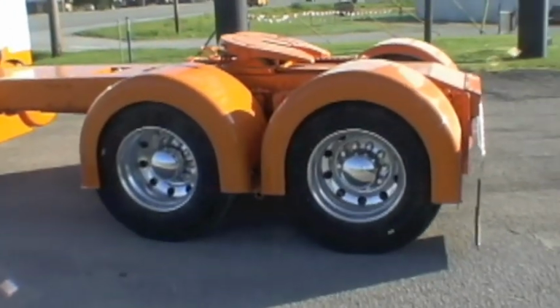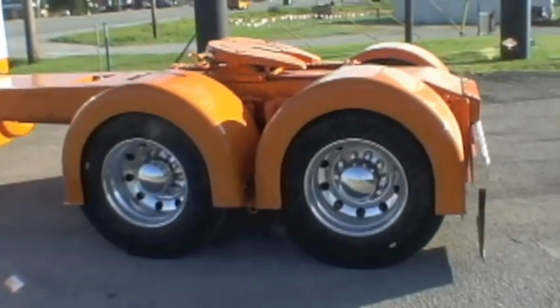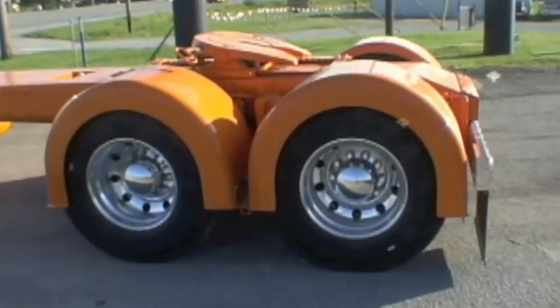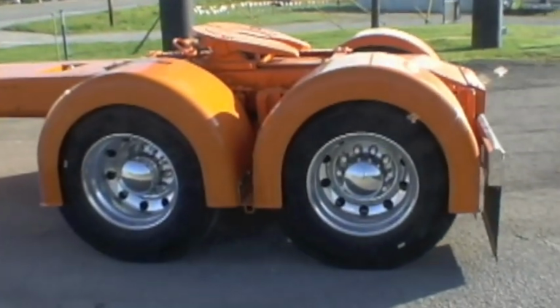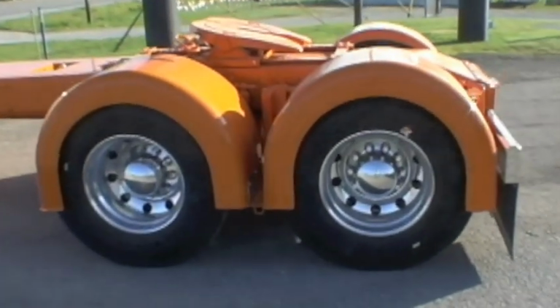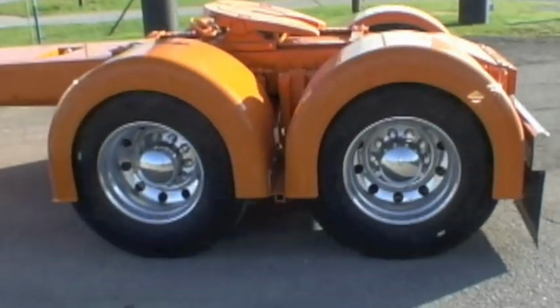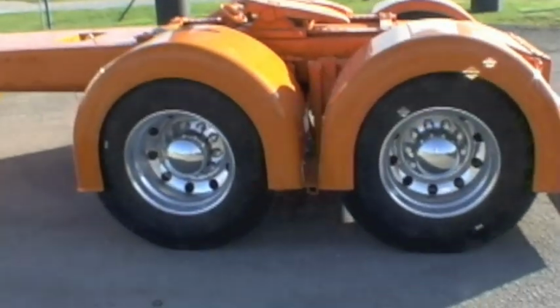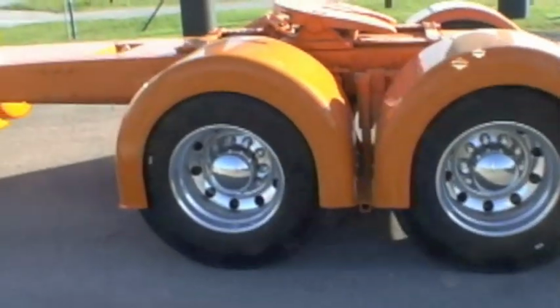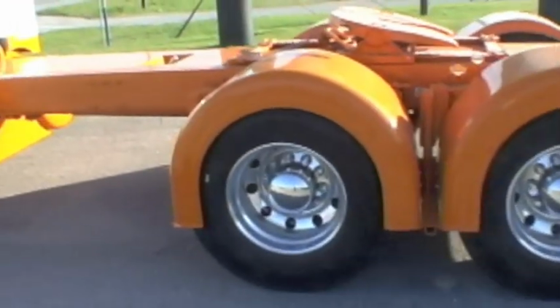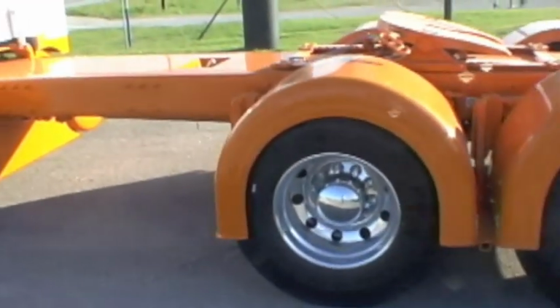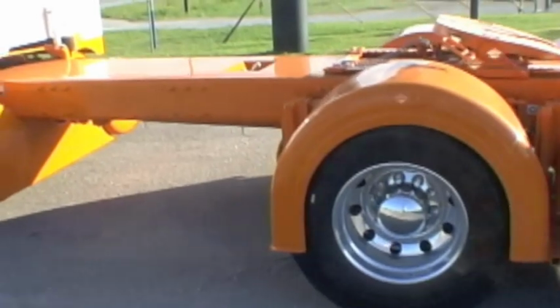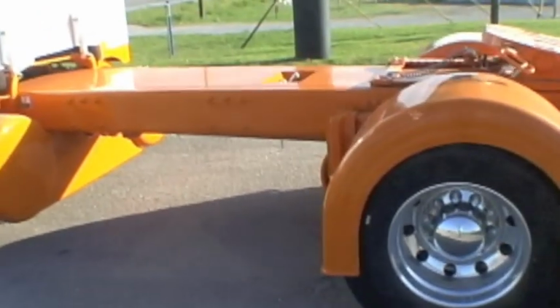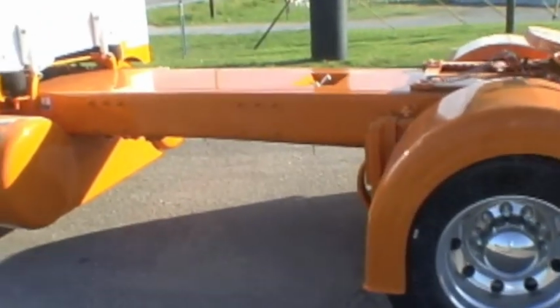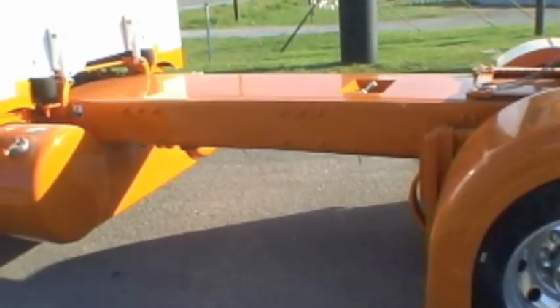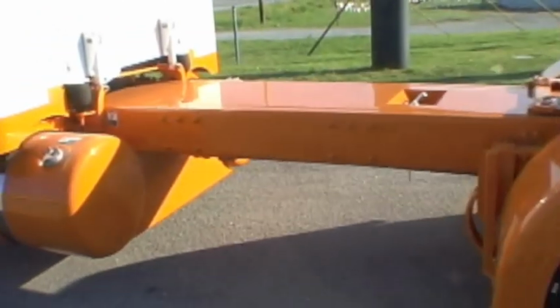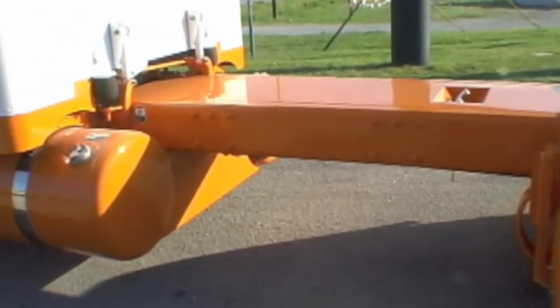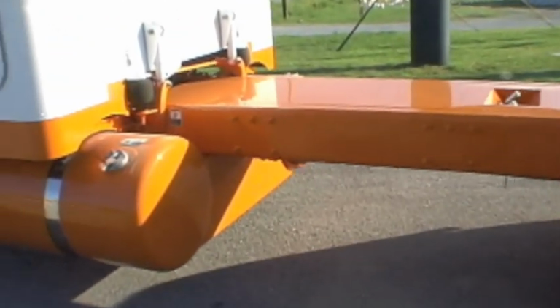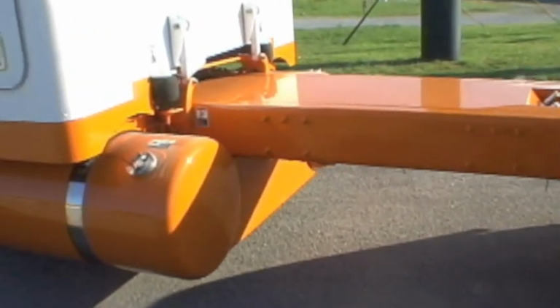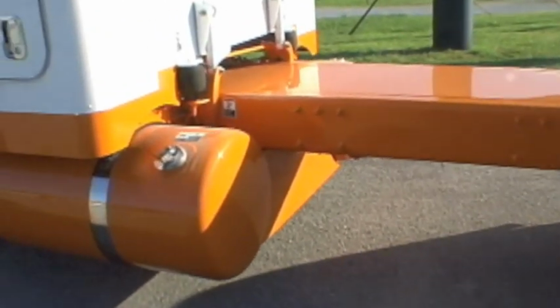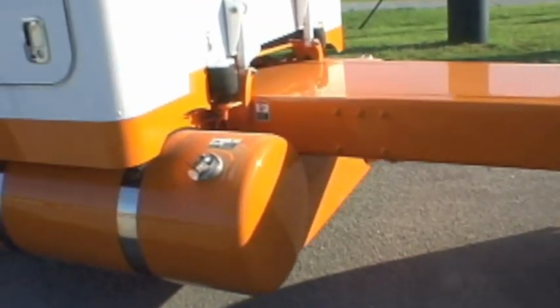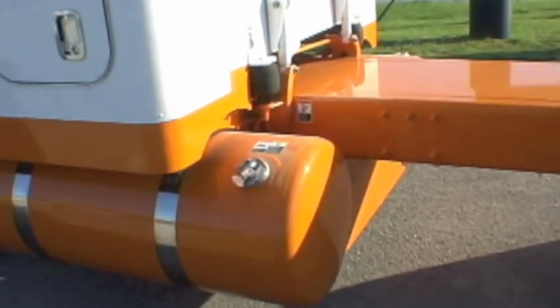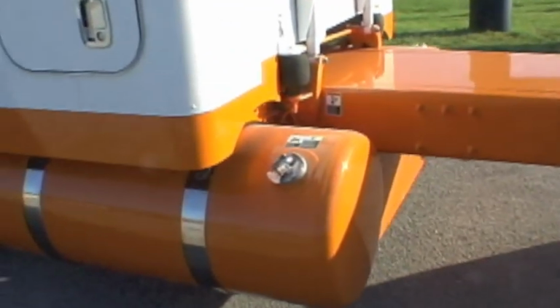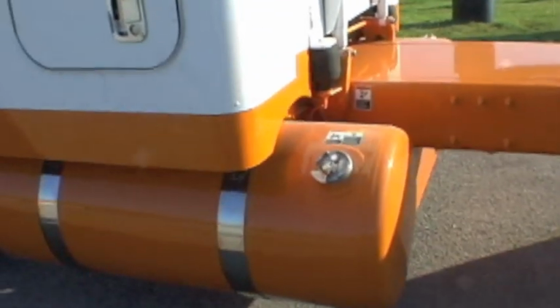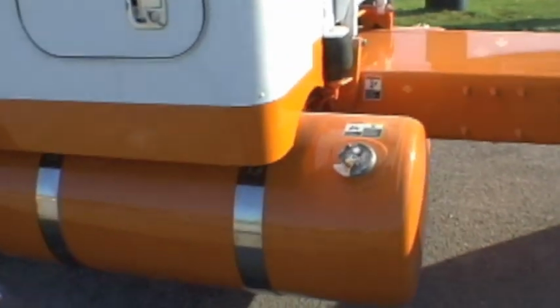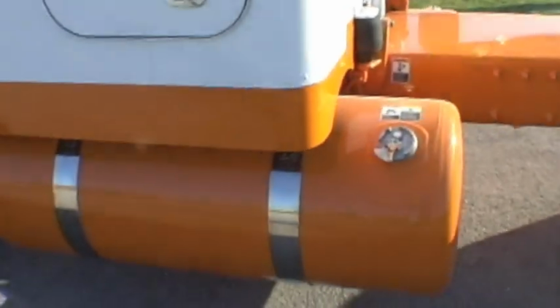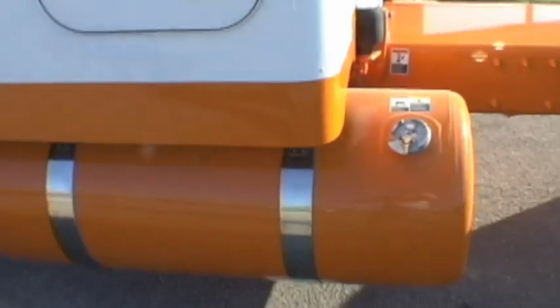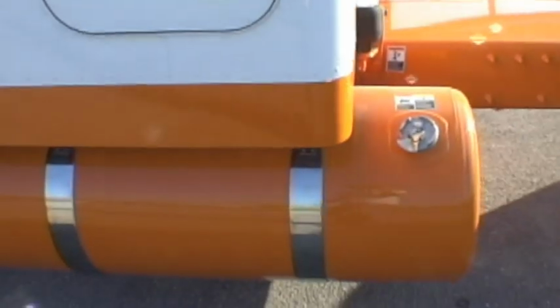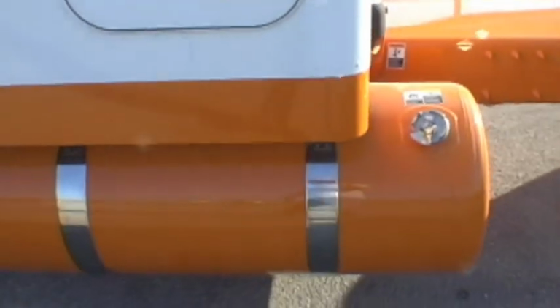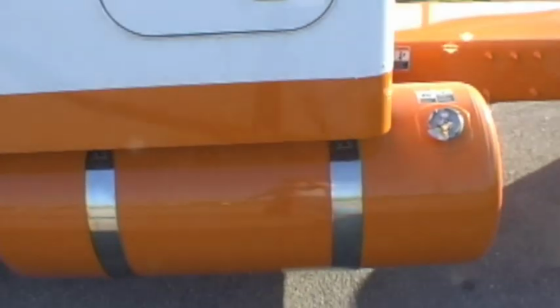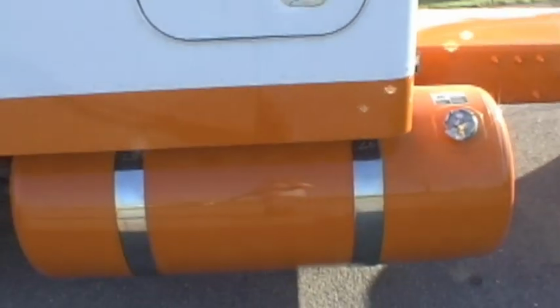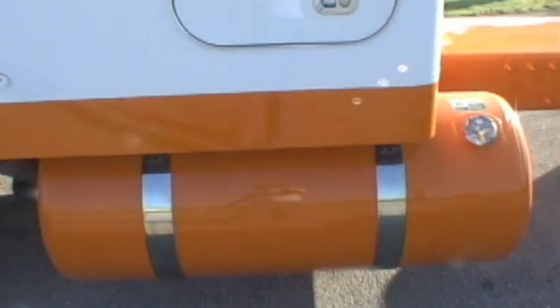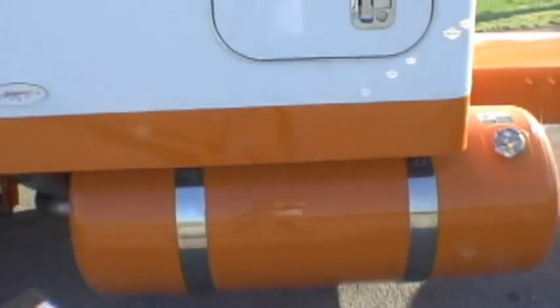Got the axle covers on. It's done with steel tank straps.